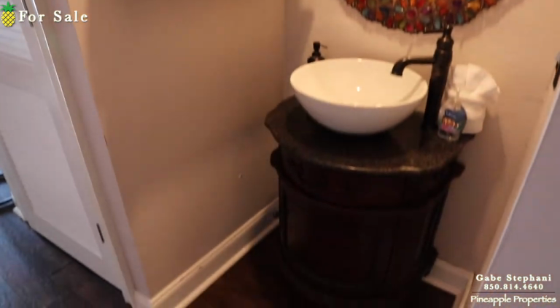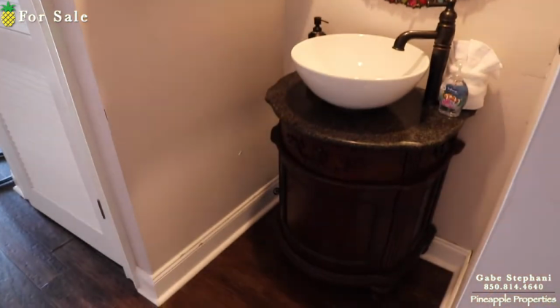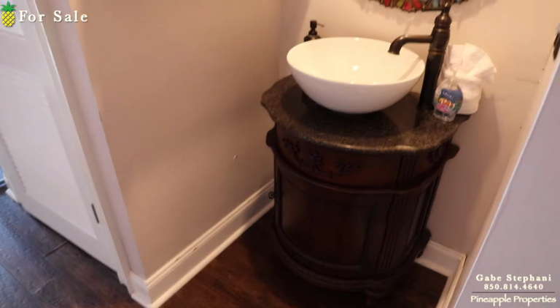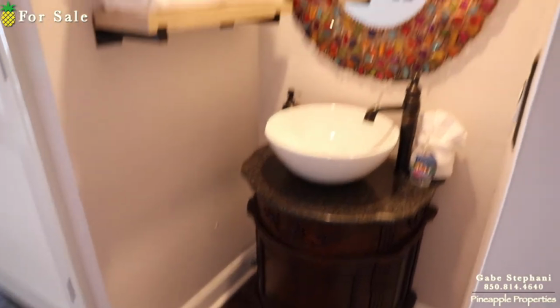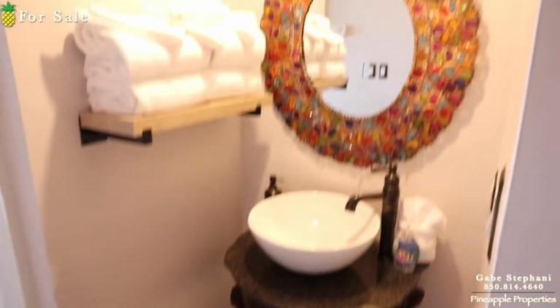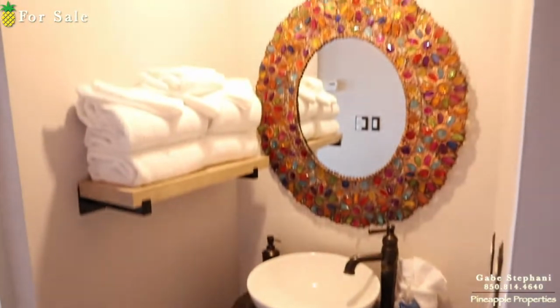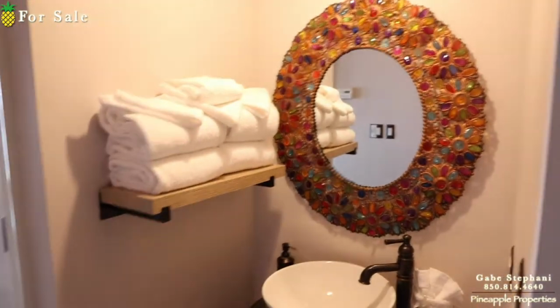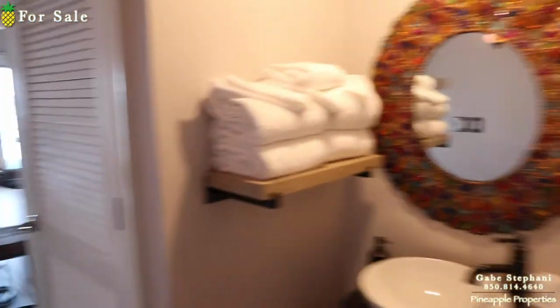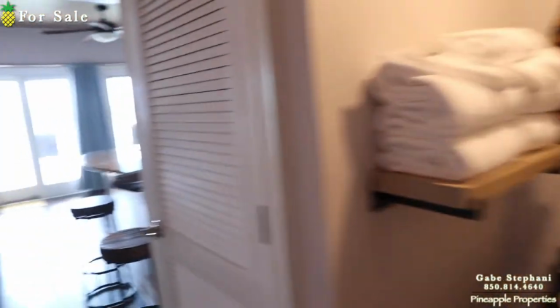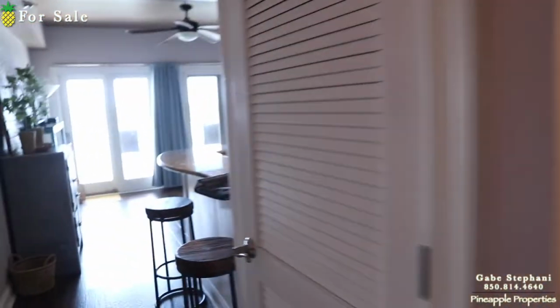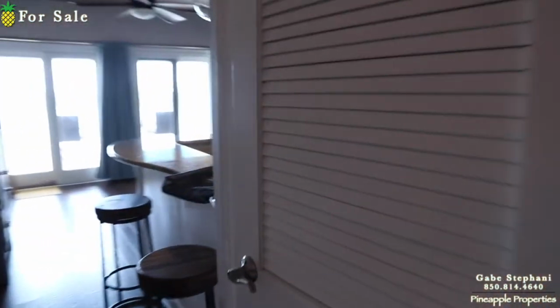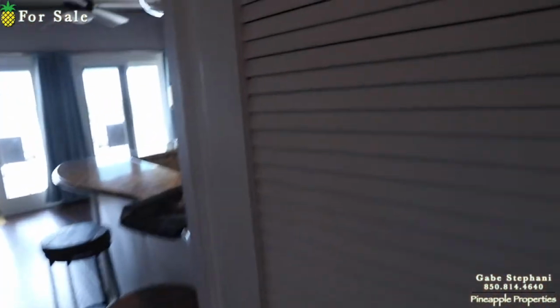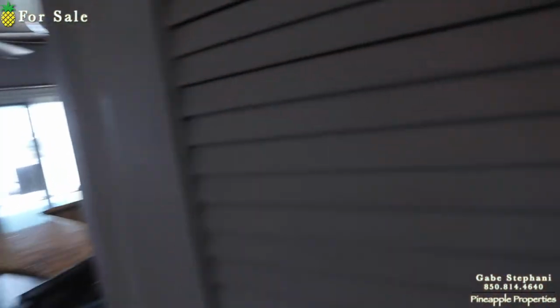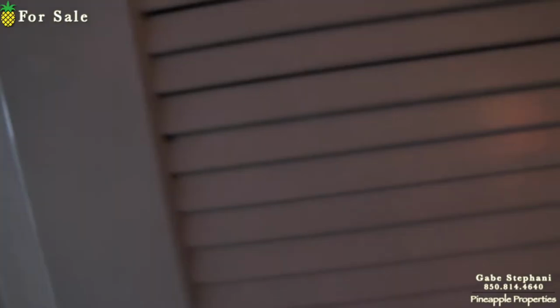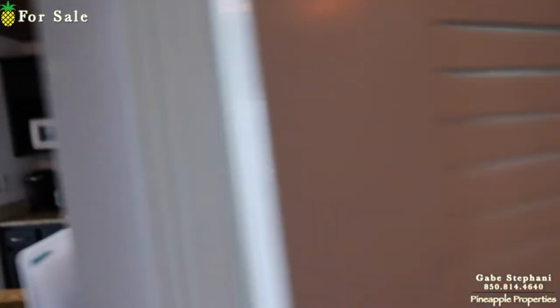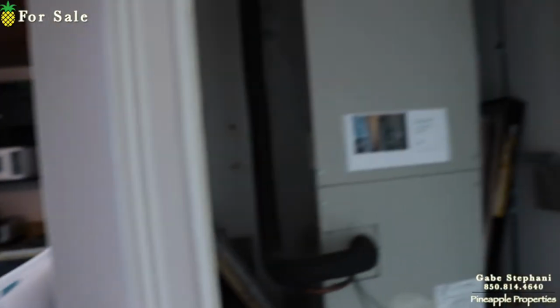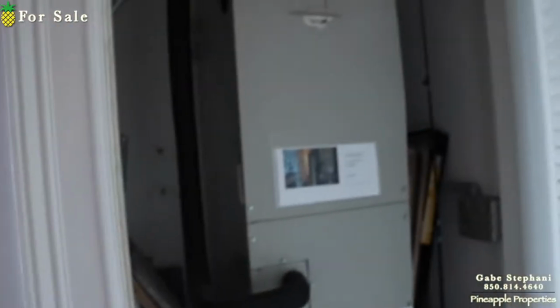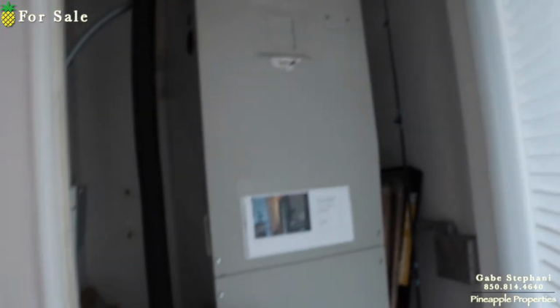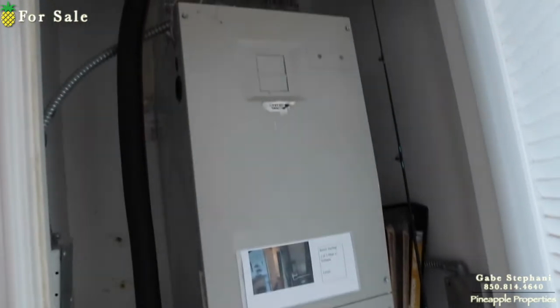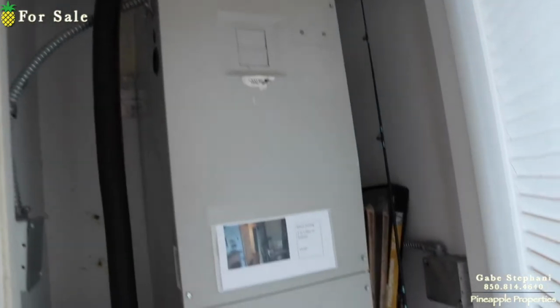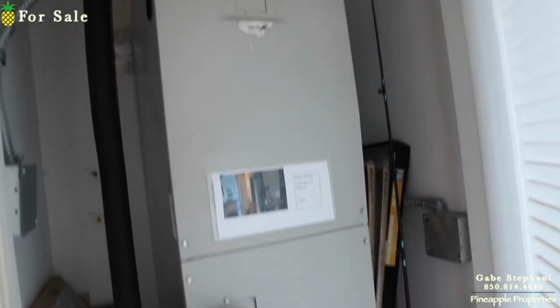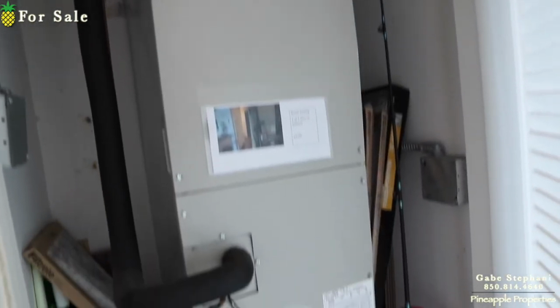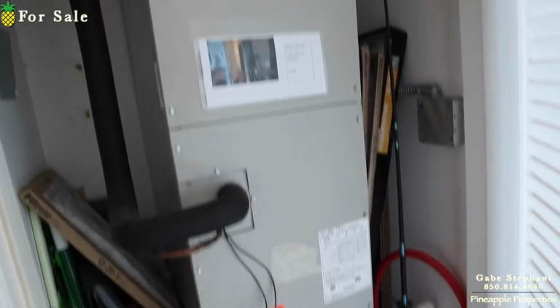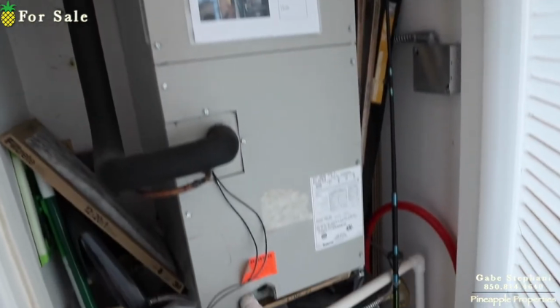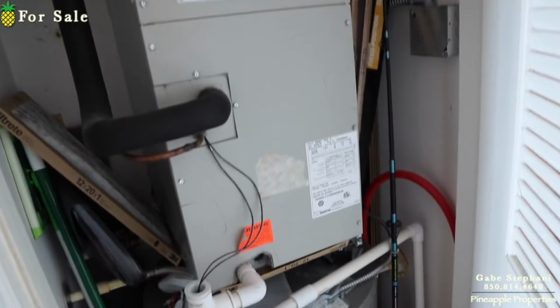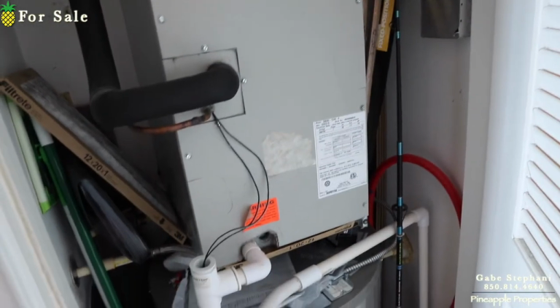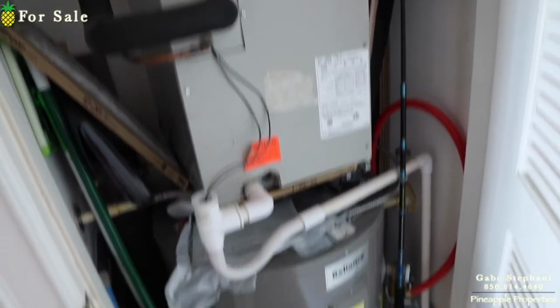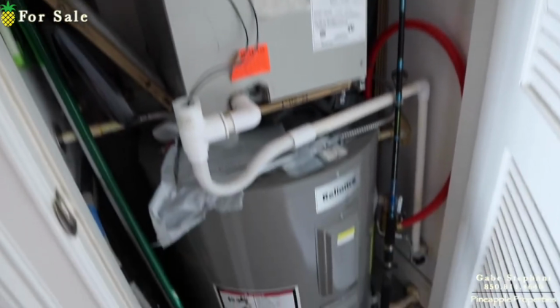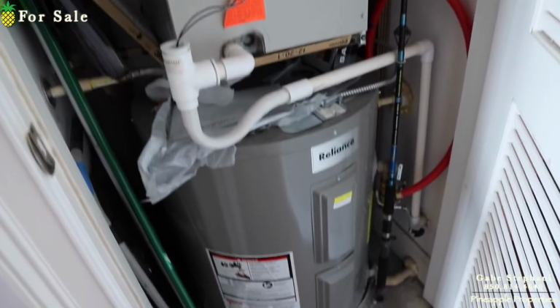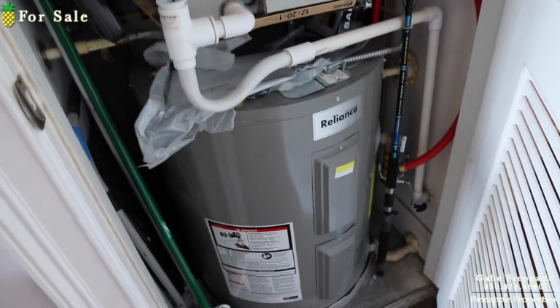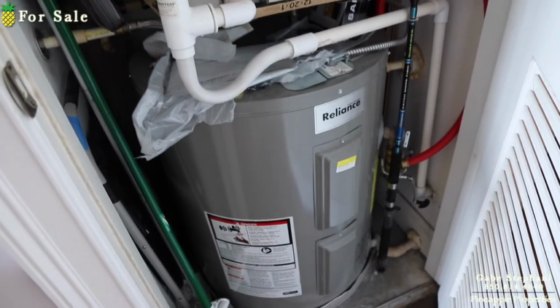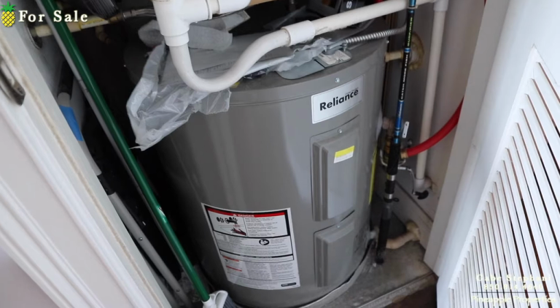Here's the vanity sink area, hot water heater and air handler. I couldn't find an age on there, but it doesn't look that old, and the hot water heater especially looks kind of newer.